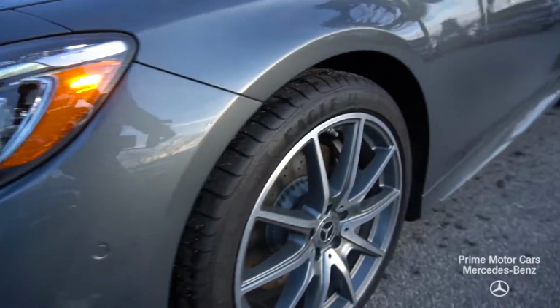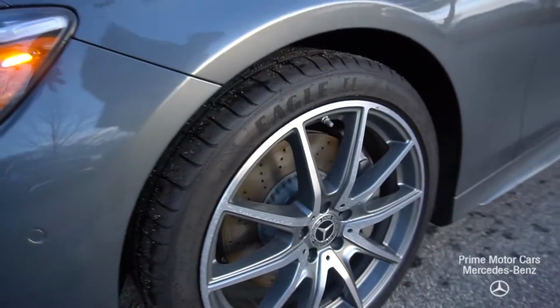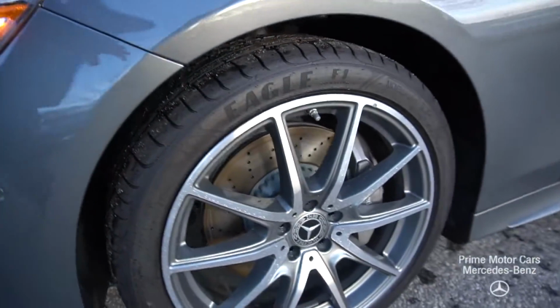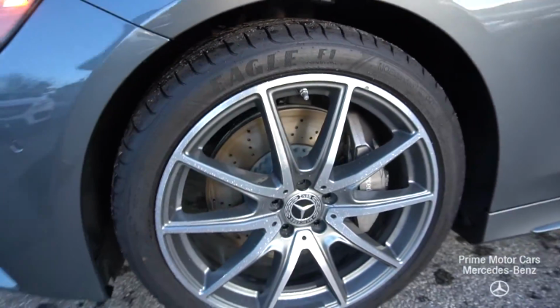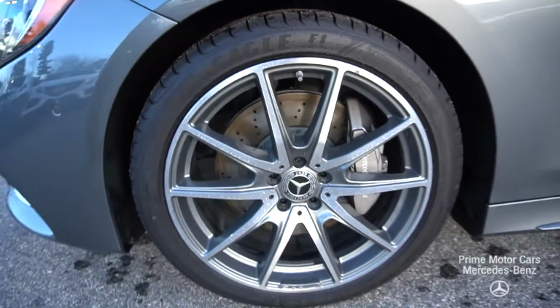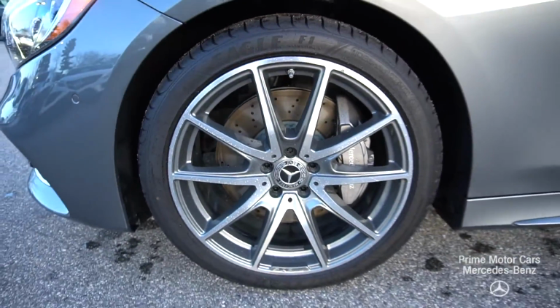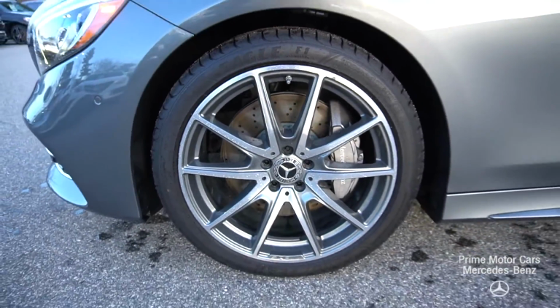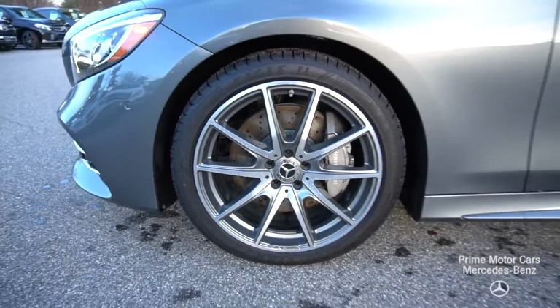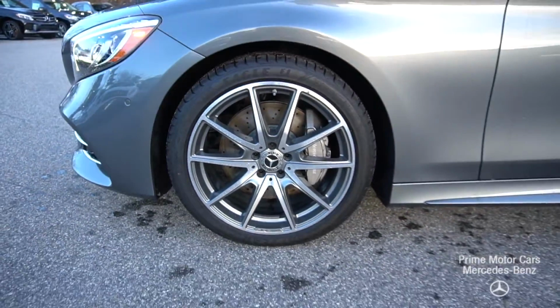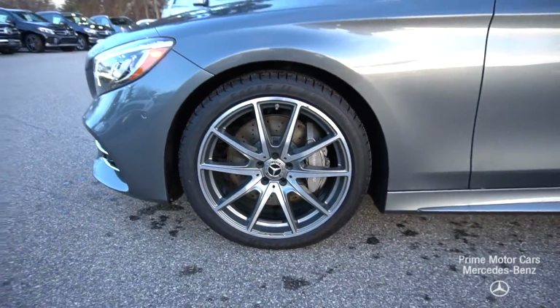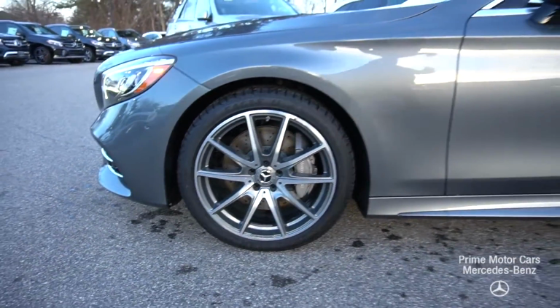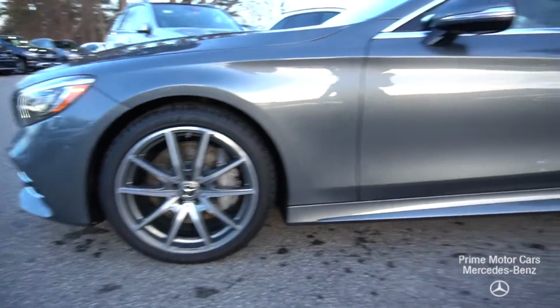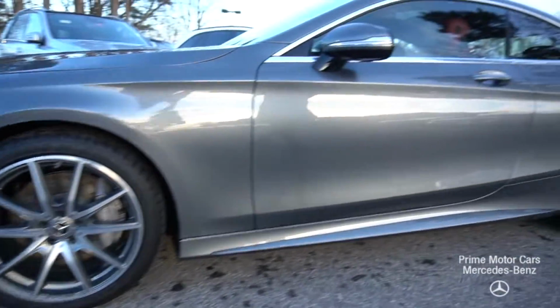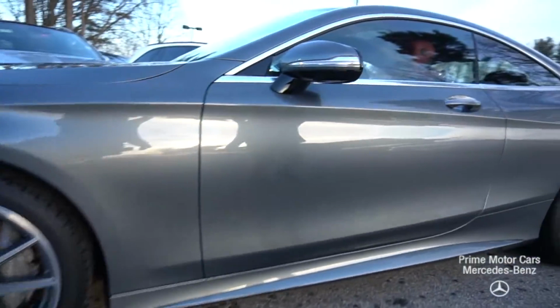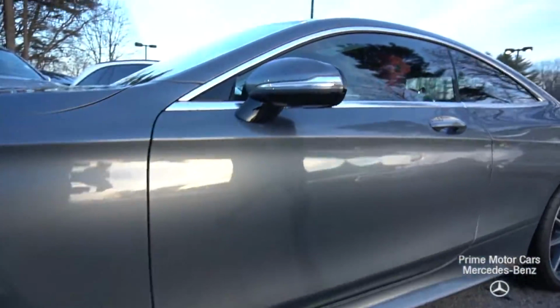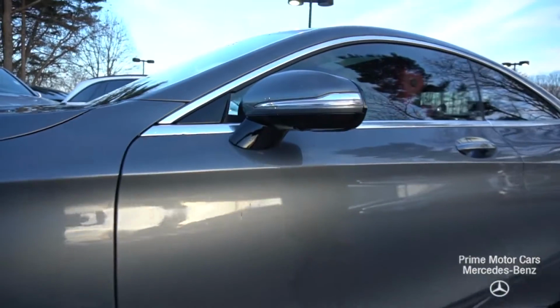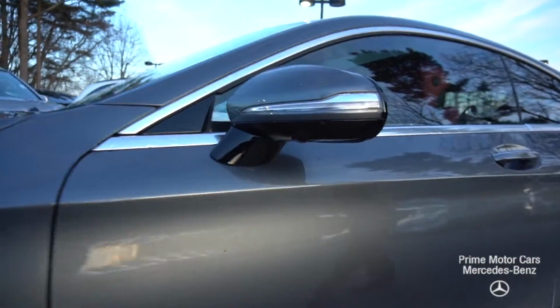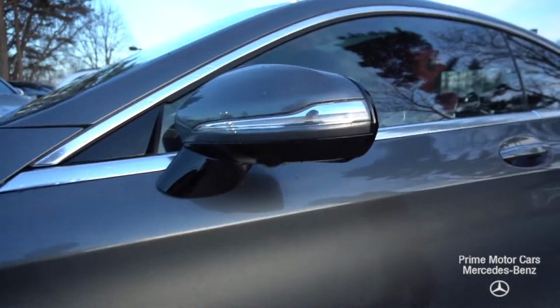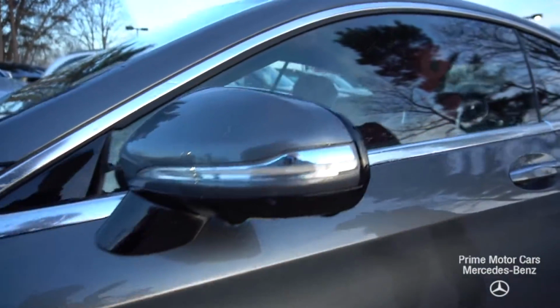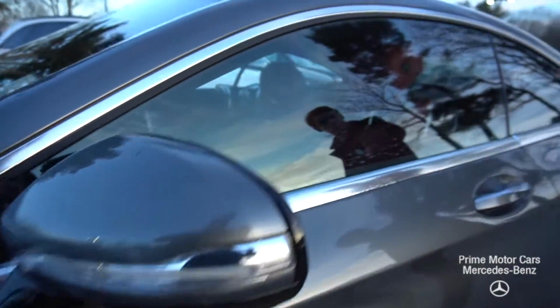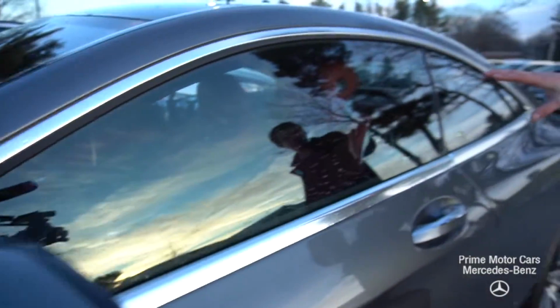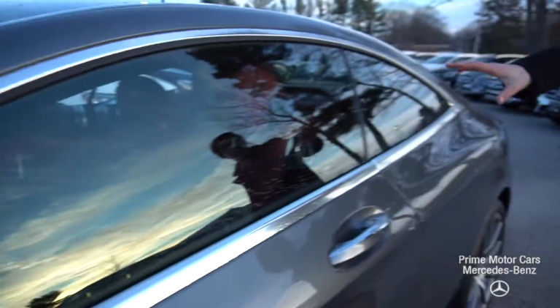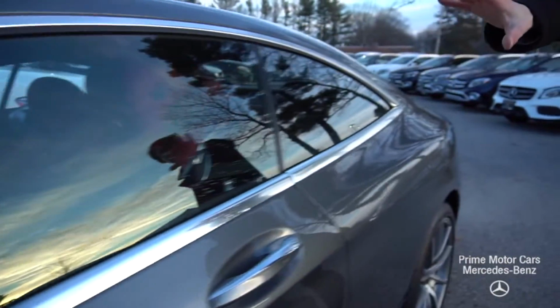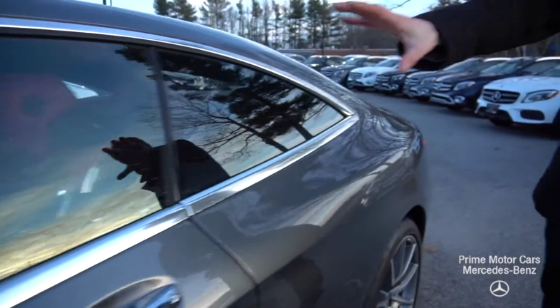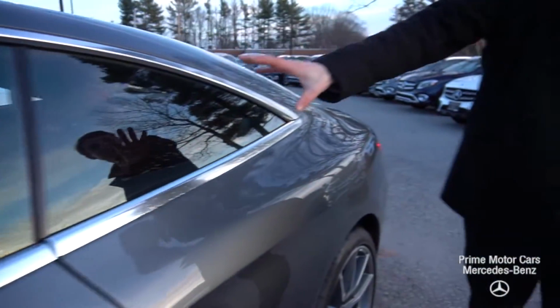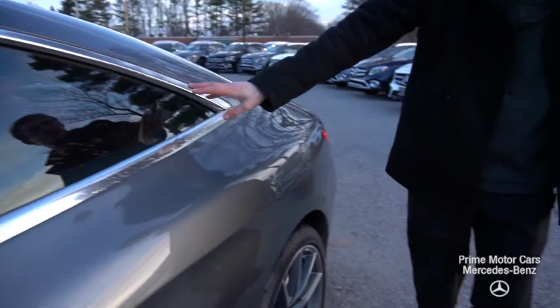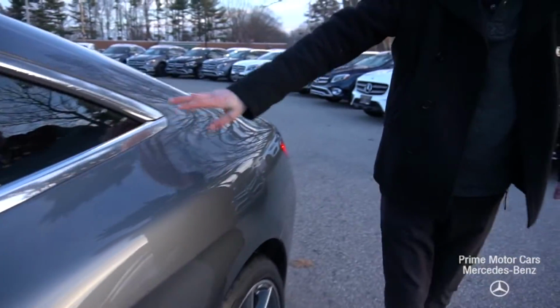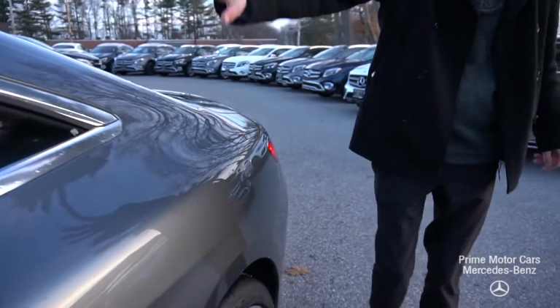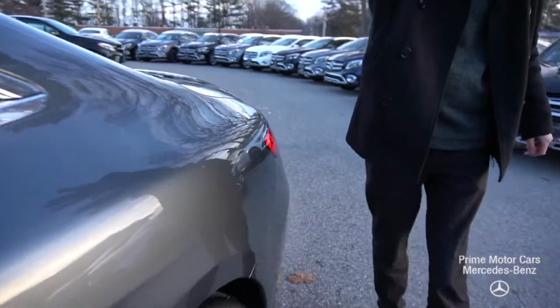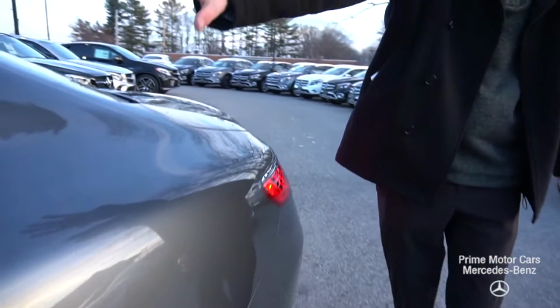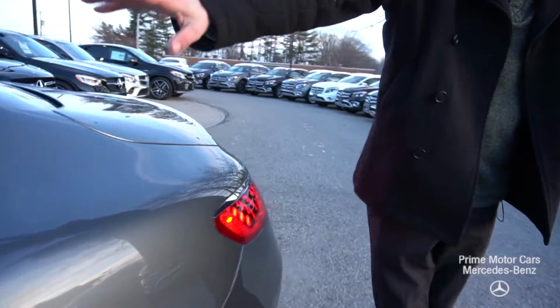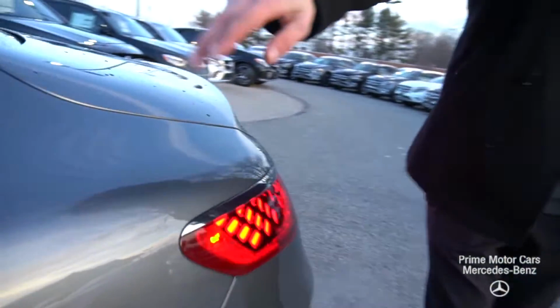We have multi-spoke AMG wheels, chrome along our window frames. It's a coupe, so we have our frameless windows as well, giving it this really sleek spaceship-like look.